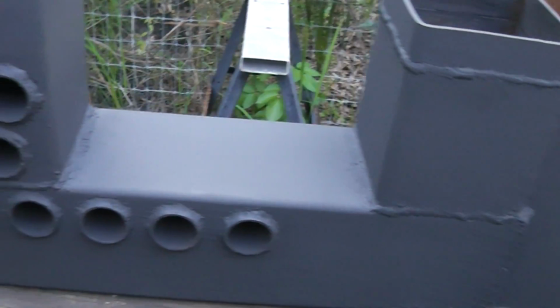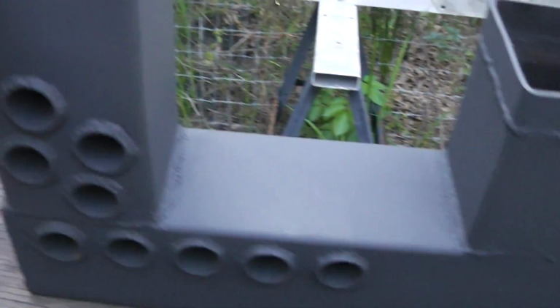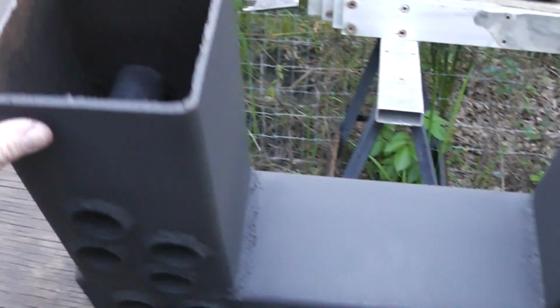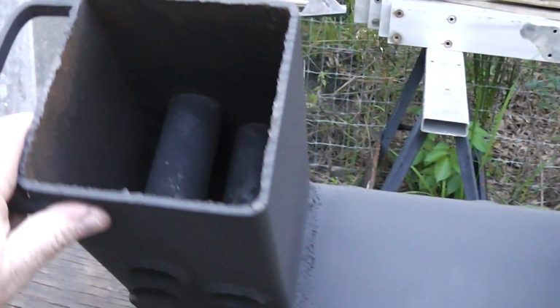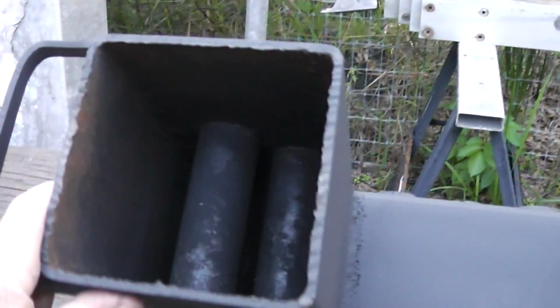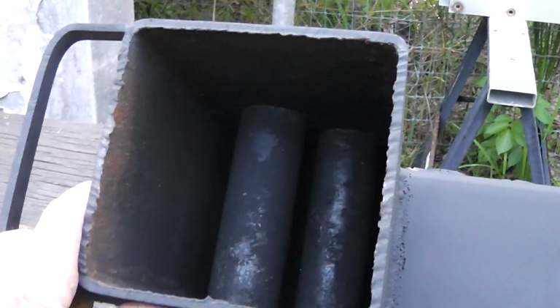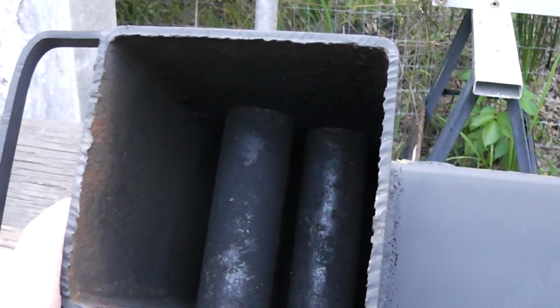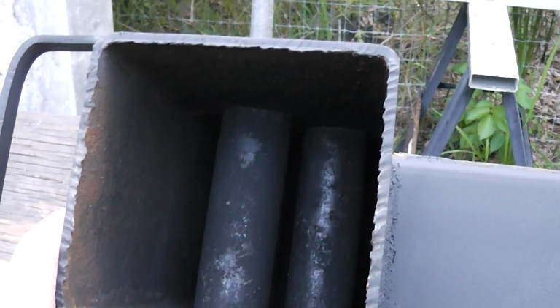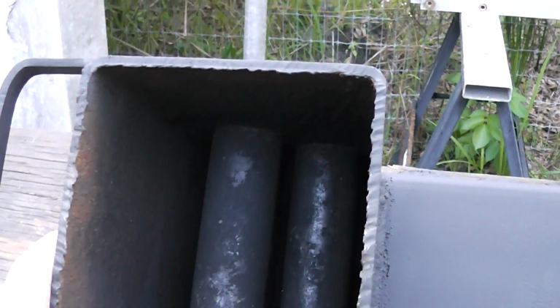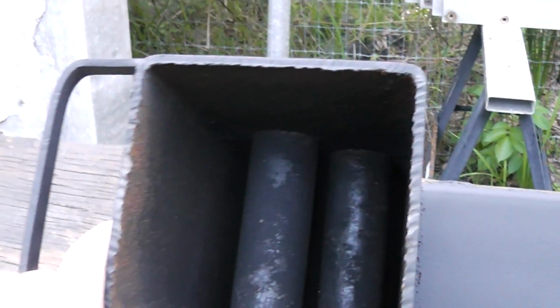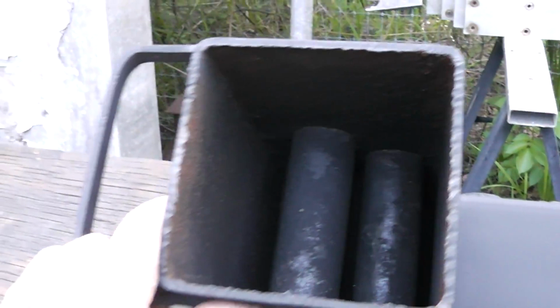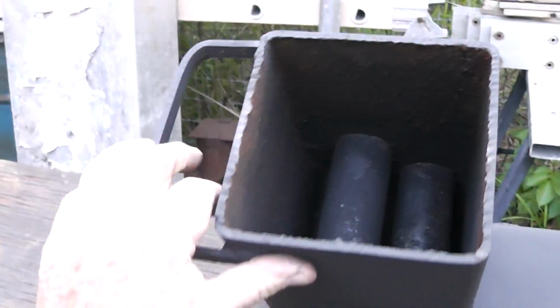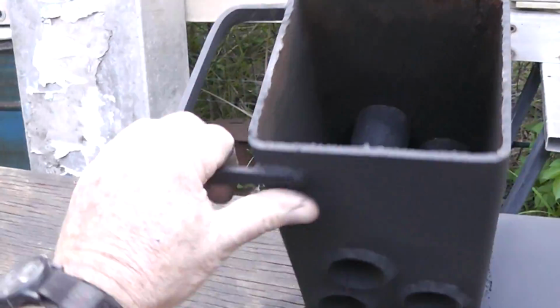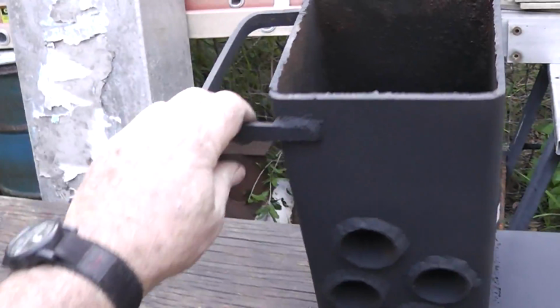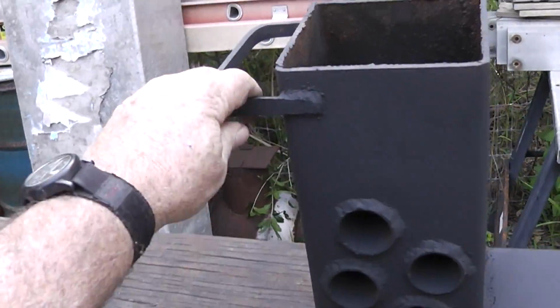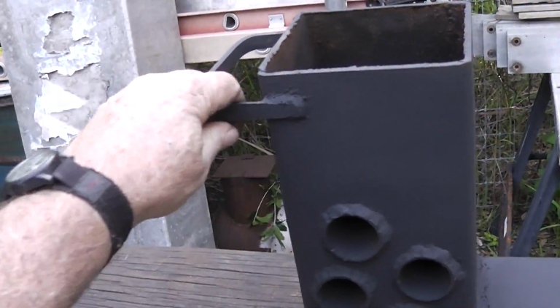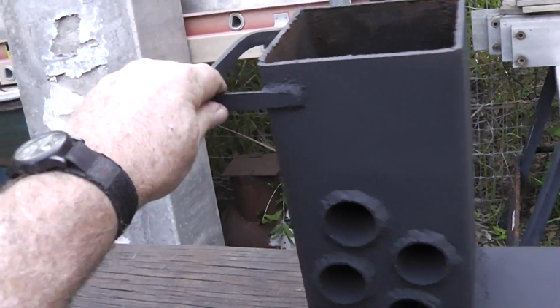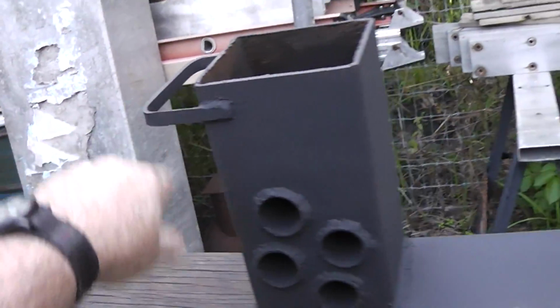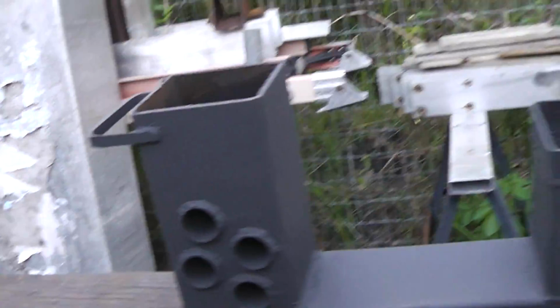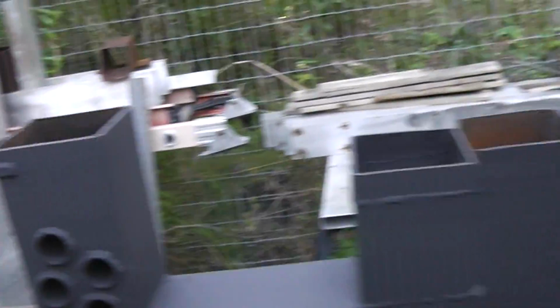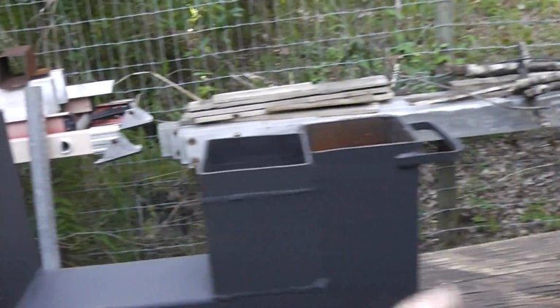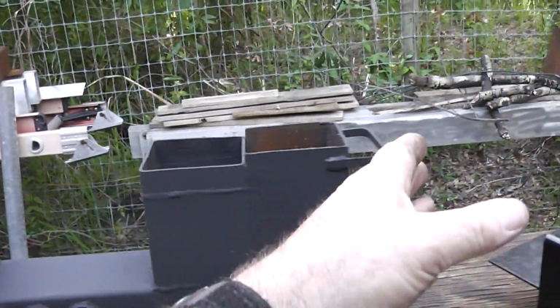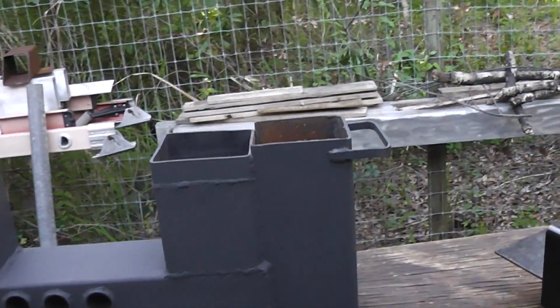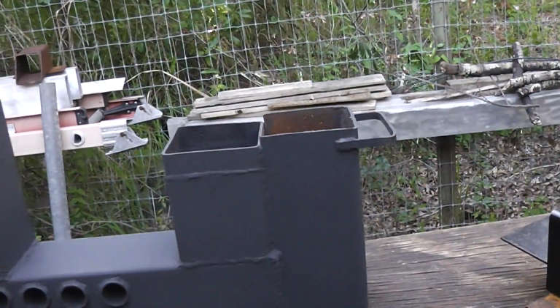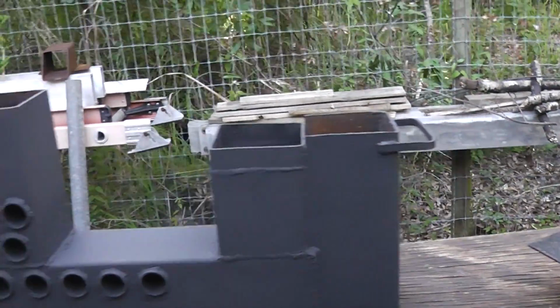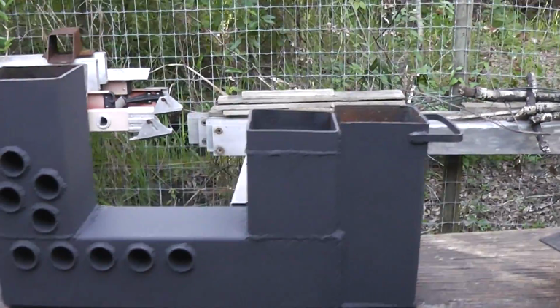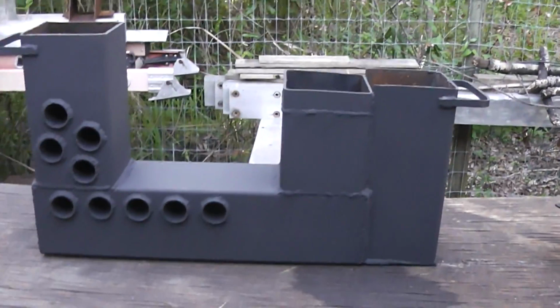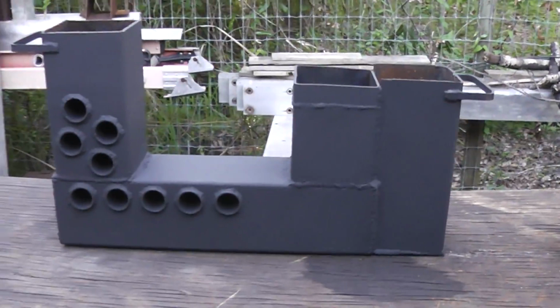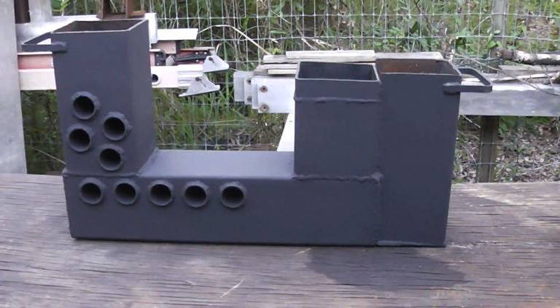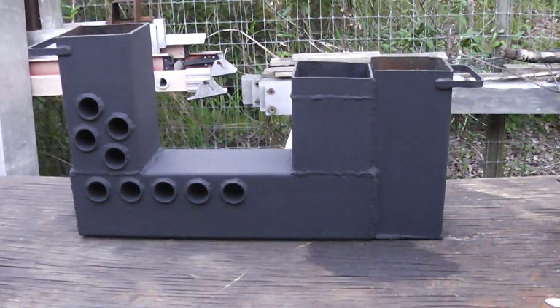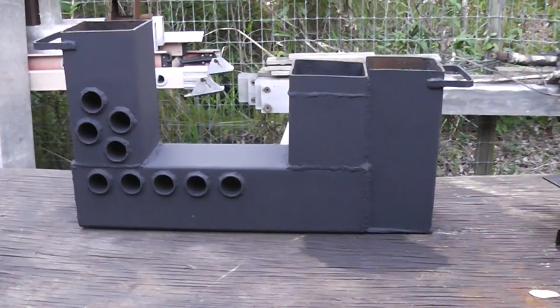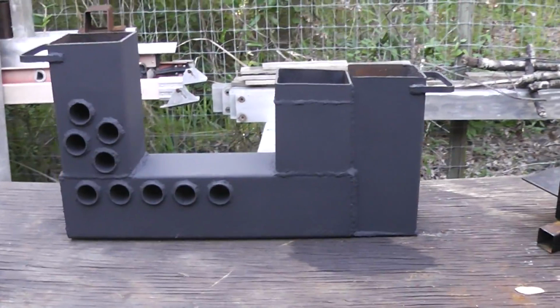You can see over here how this is — this is just a handle I welded on so that I can pick it up. And it is pretty darn heavy.